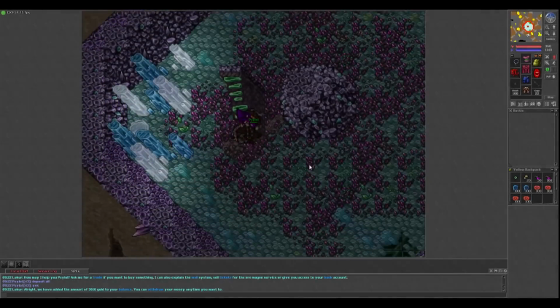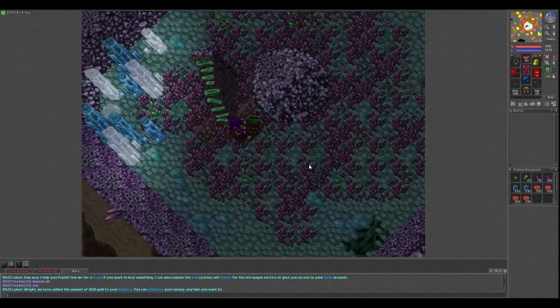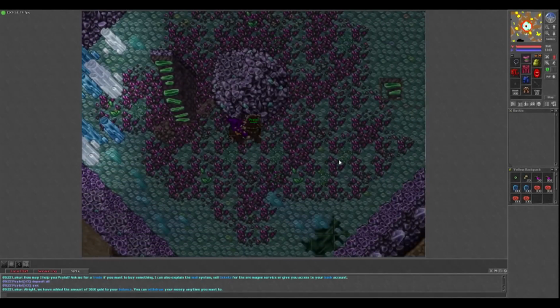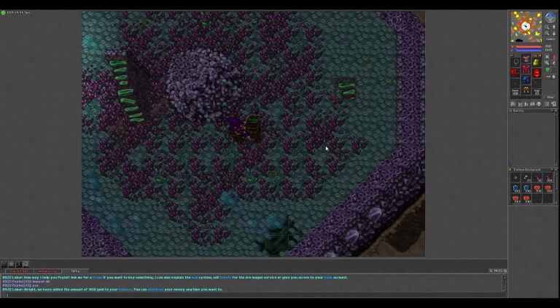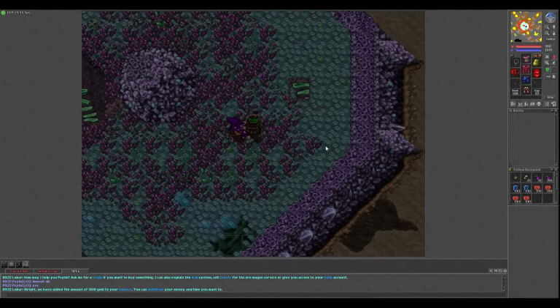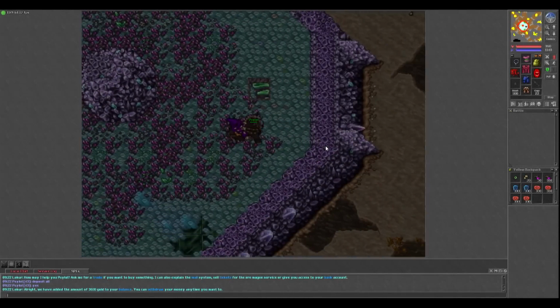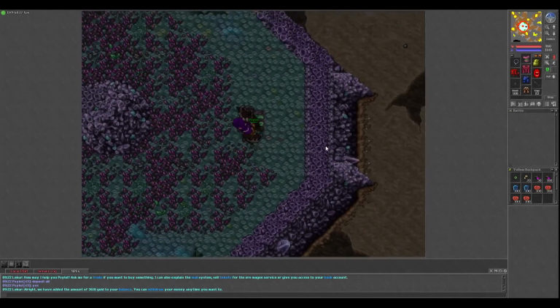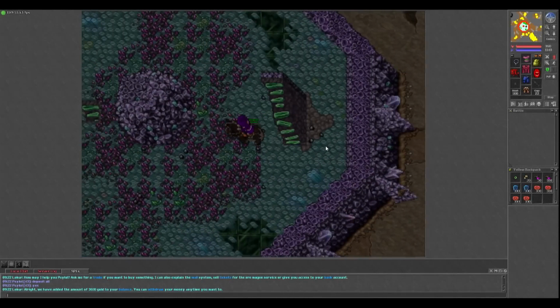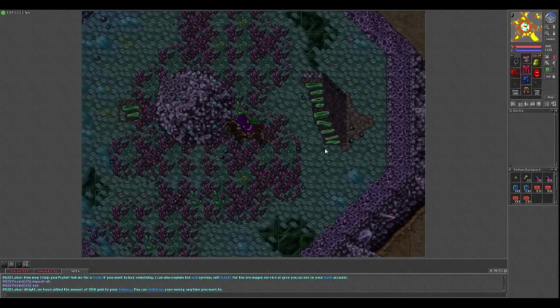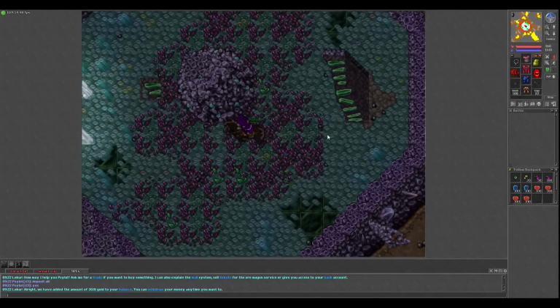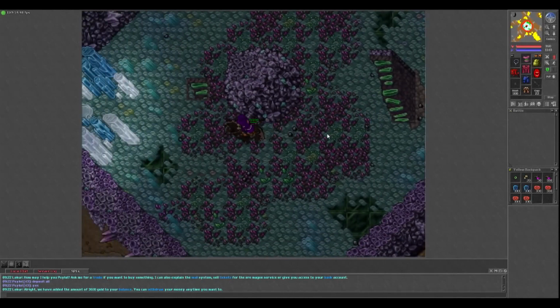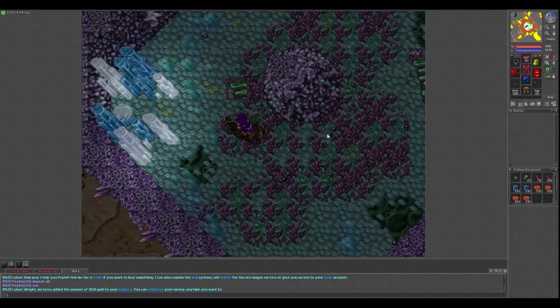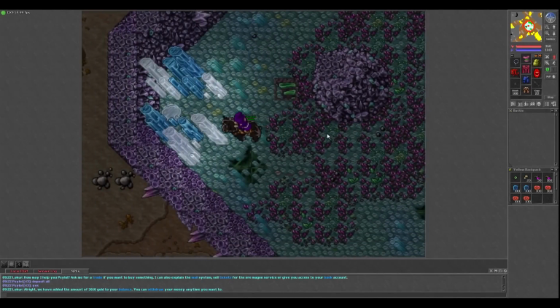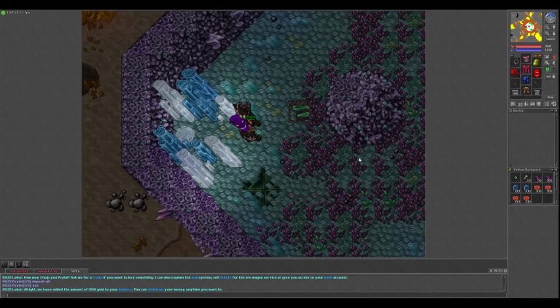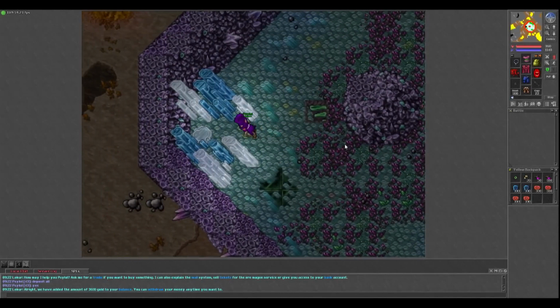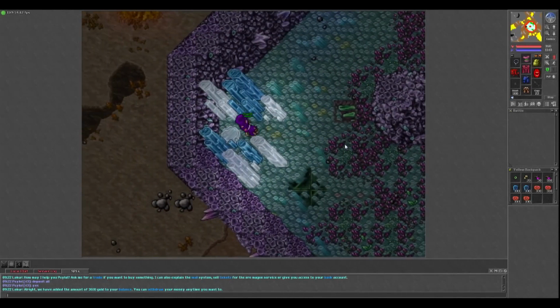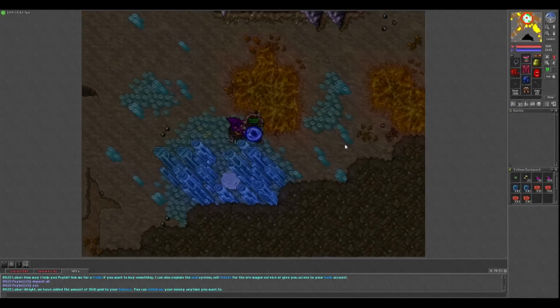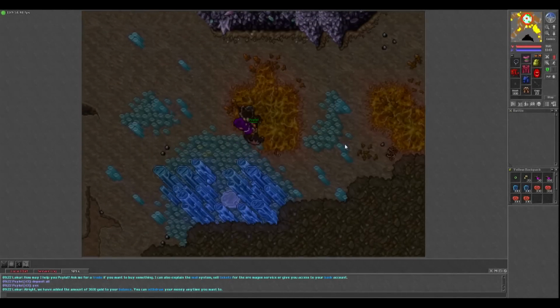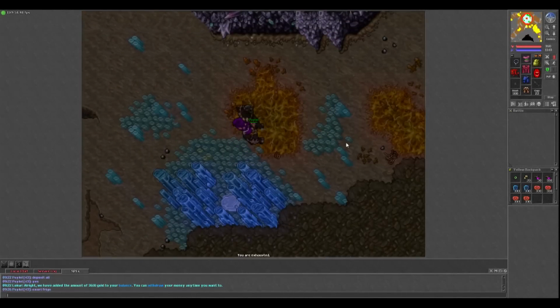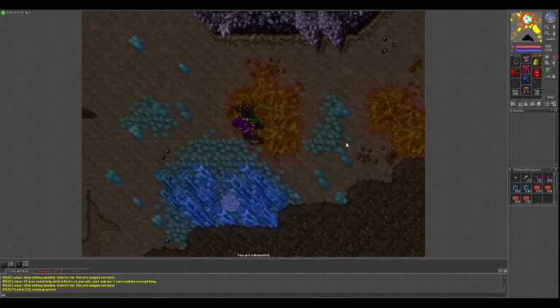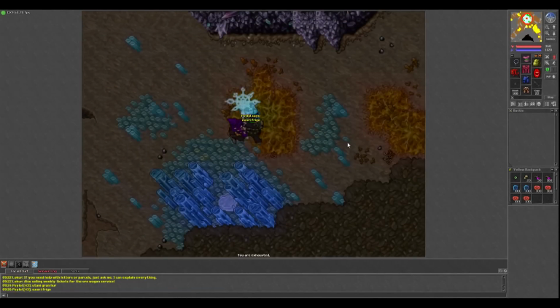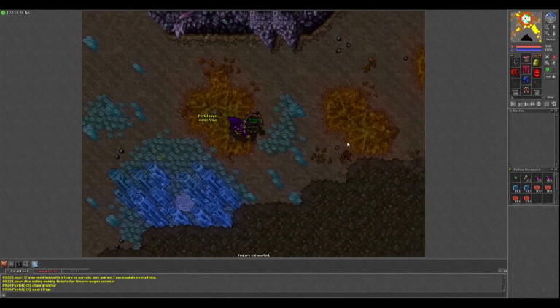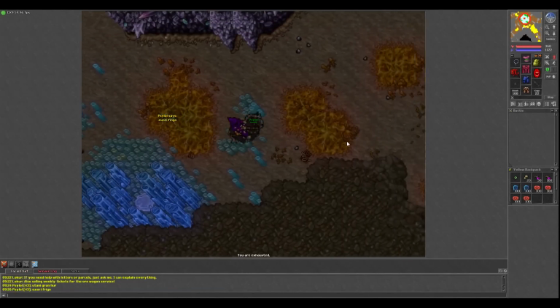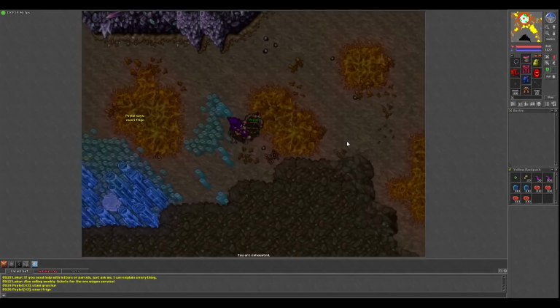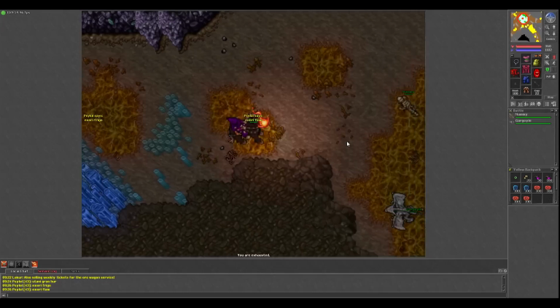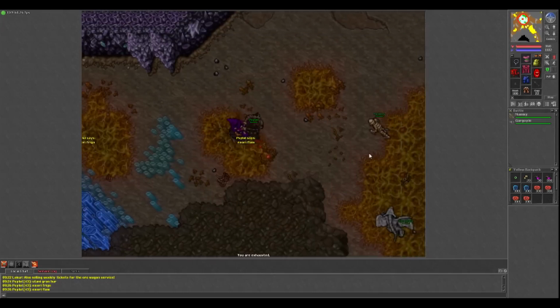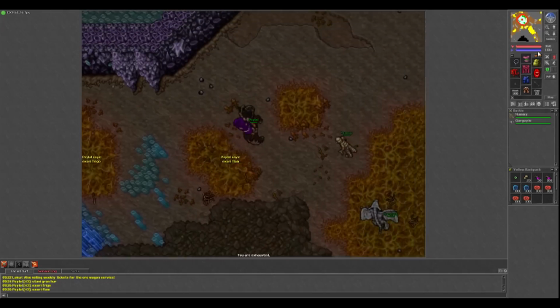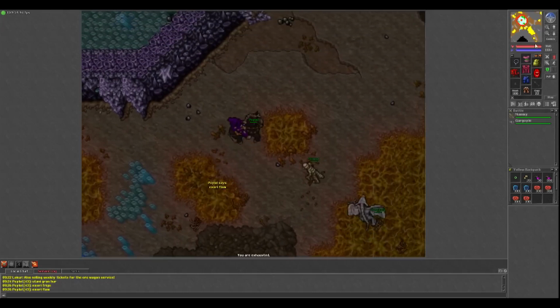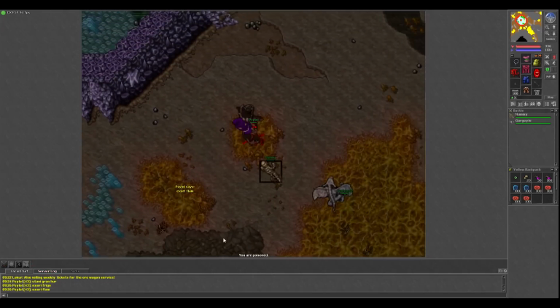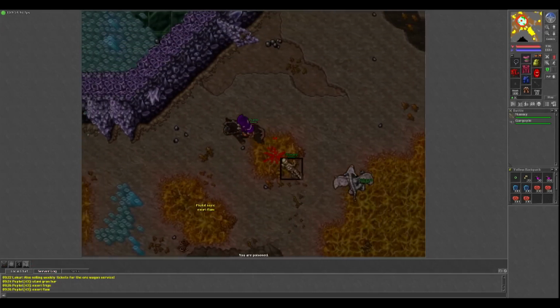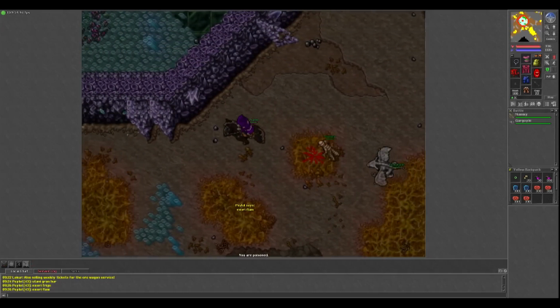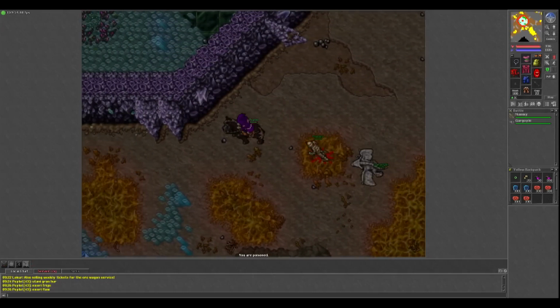Once inside, the floor you're going to want to hunt is minus three. Head down two staircases and through the portal to the west. Now you're officially in the third floor of the Upper Spike.